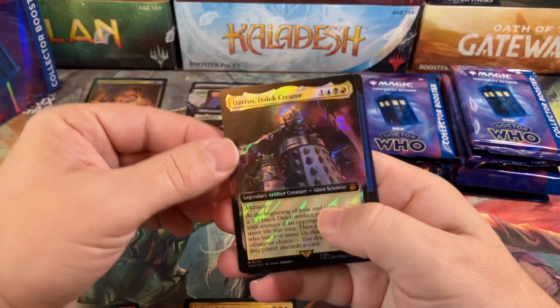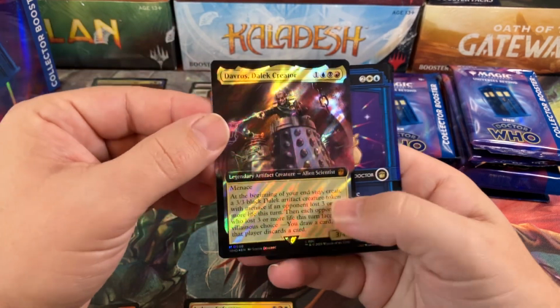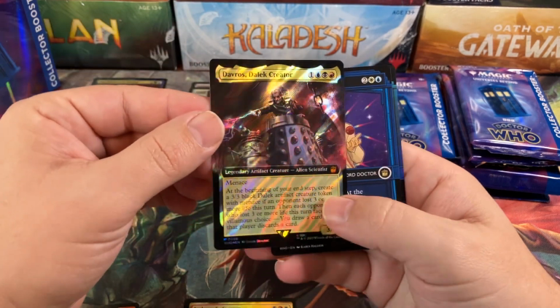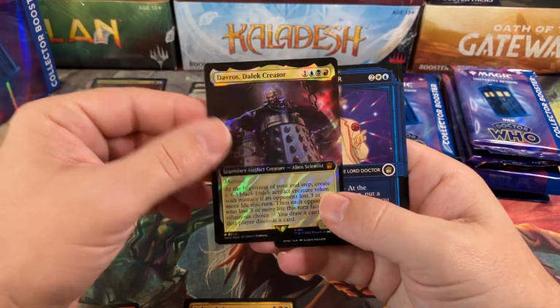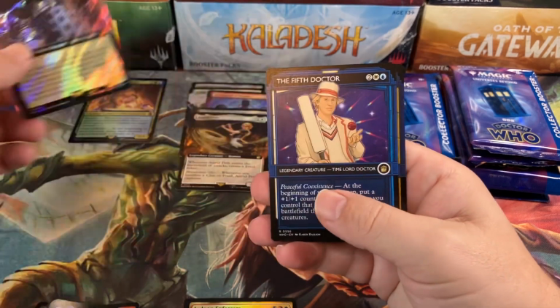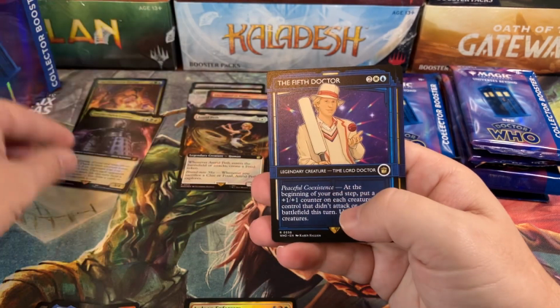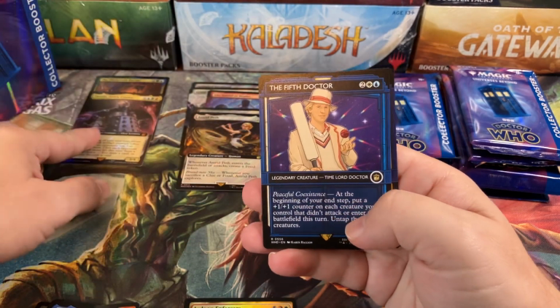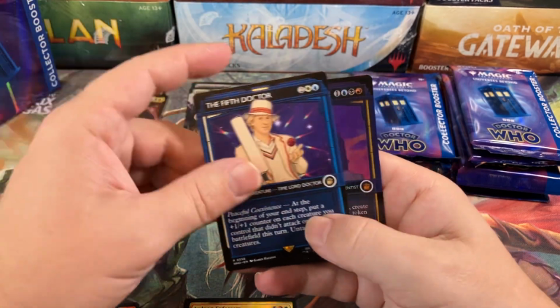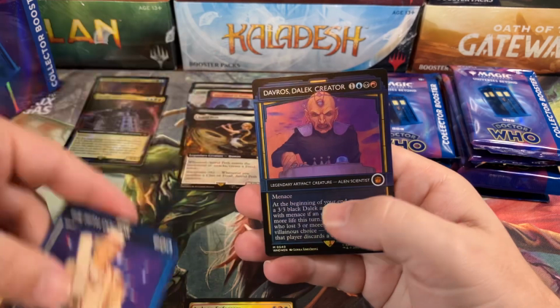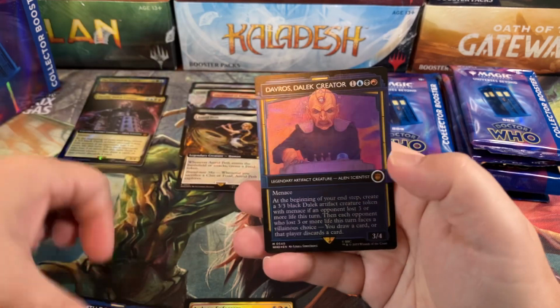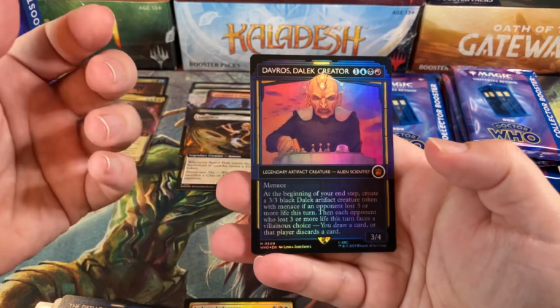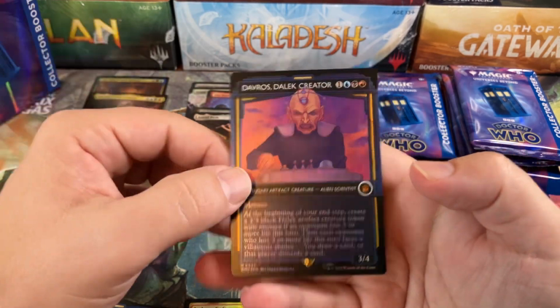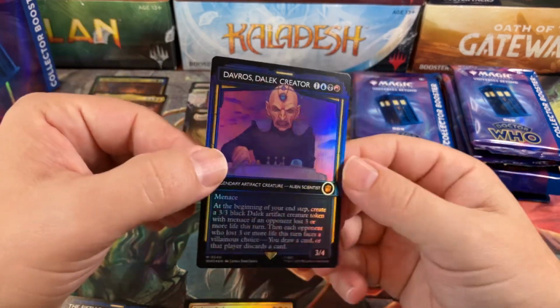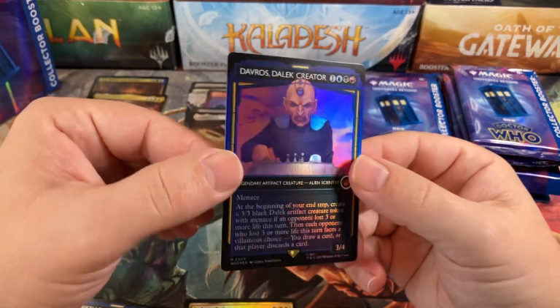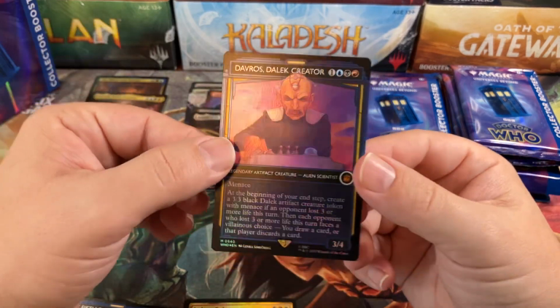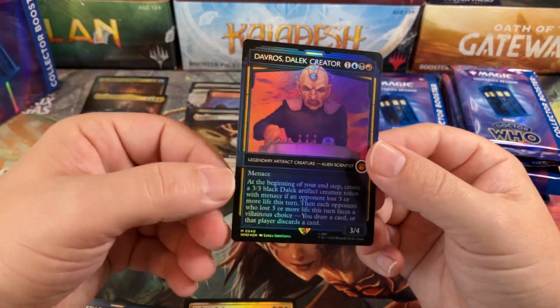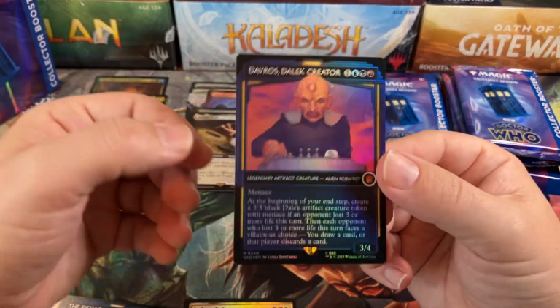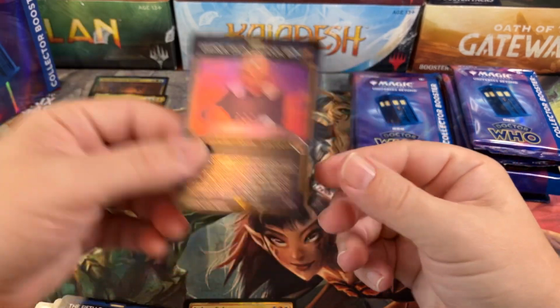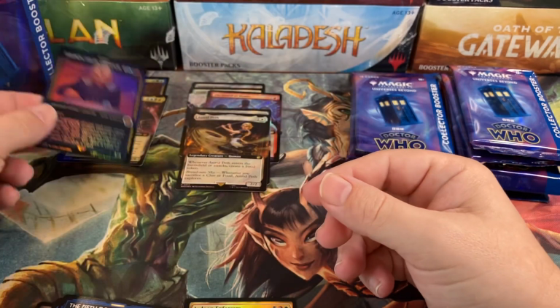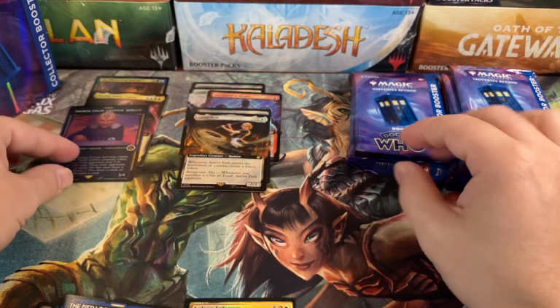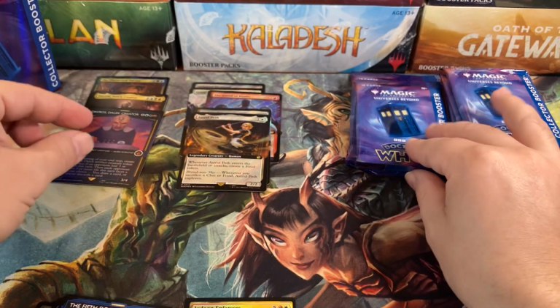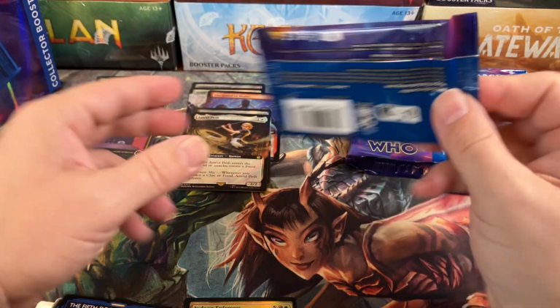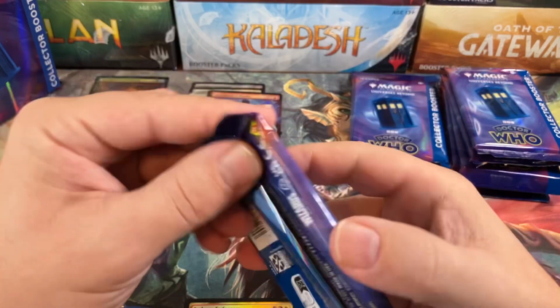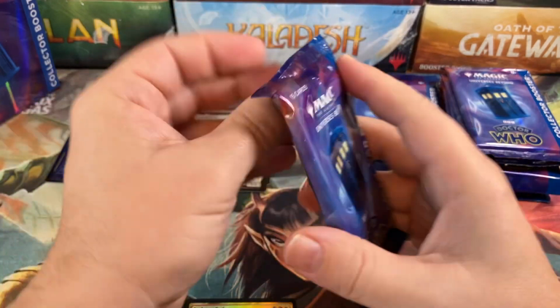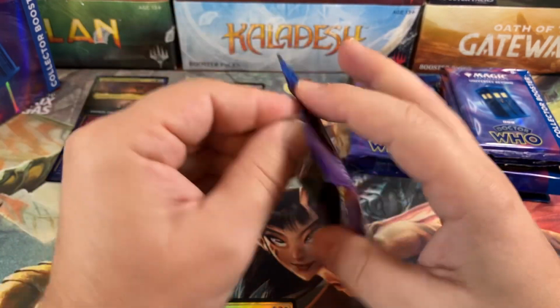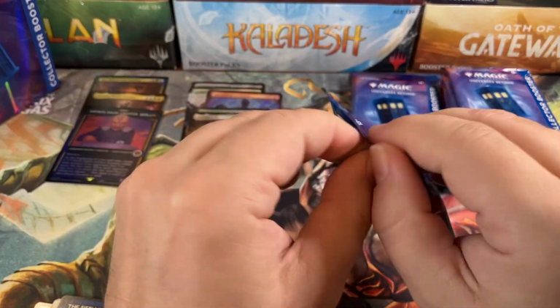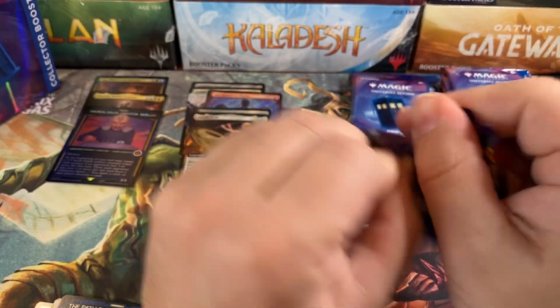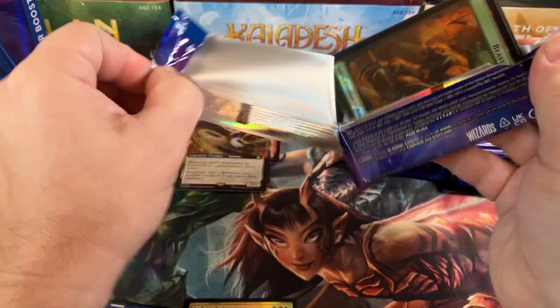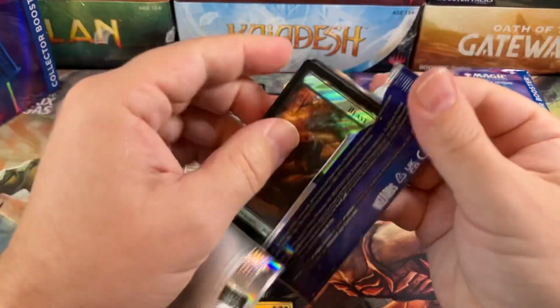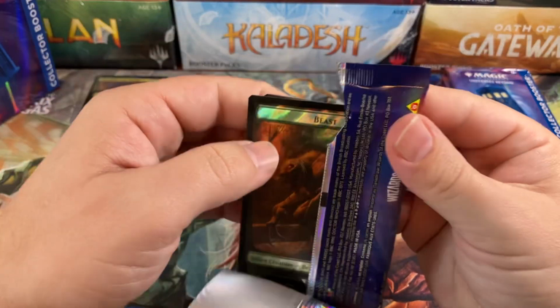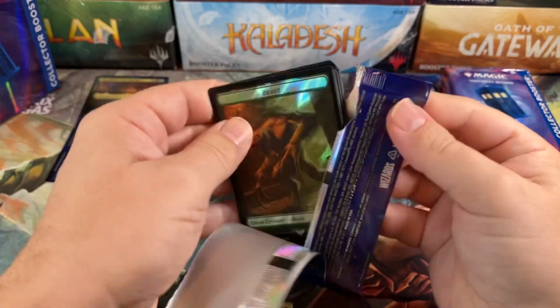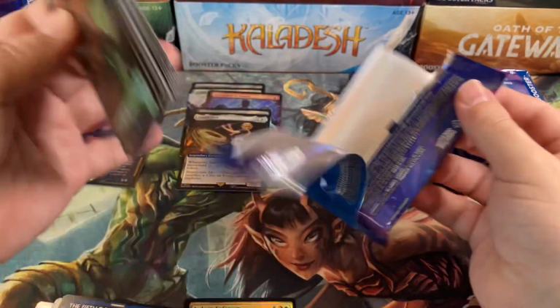The Dalek Creator in the Surge Foil extended arc — don't see him too often. Fifth Doctor and the Dalek Creator in the Showcase, which is the currently most valuable card on the price list. Of course, as we know, that will change in probably an hour.